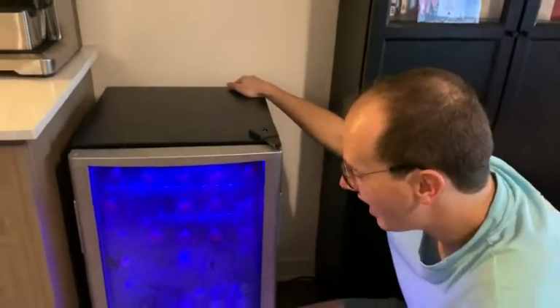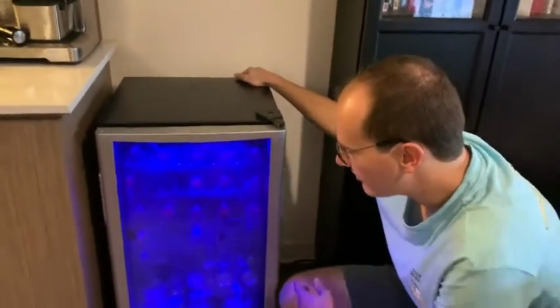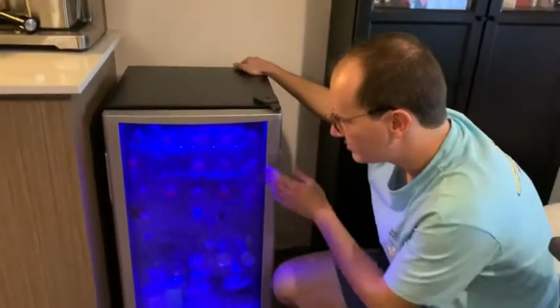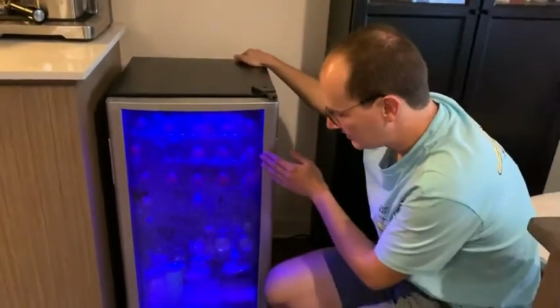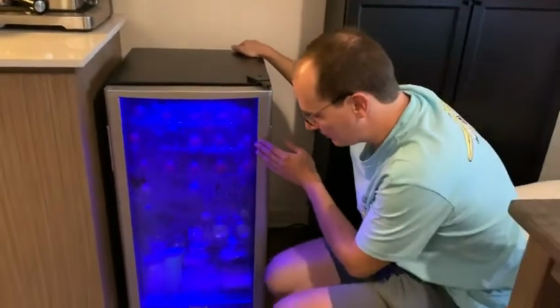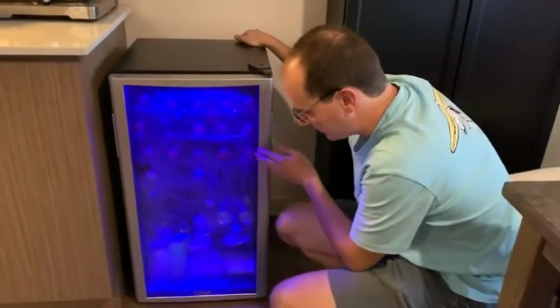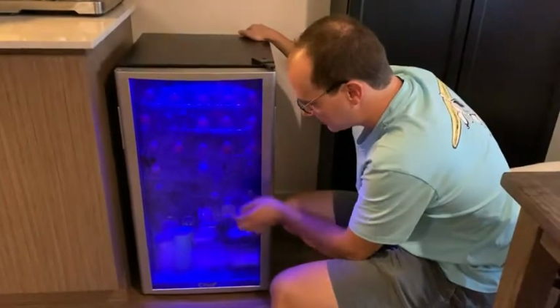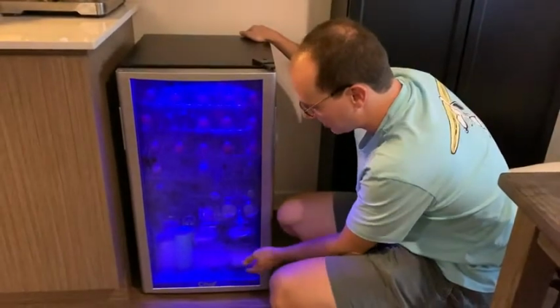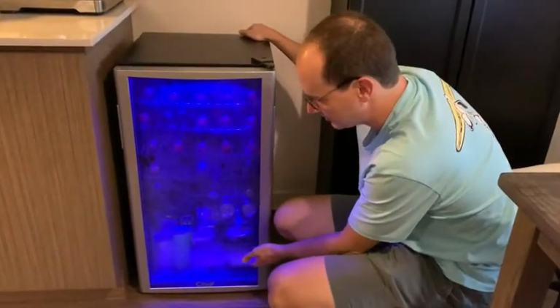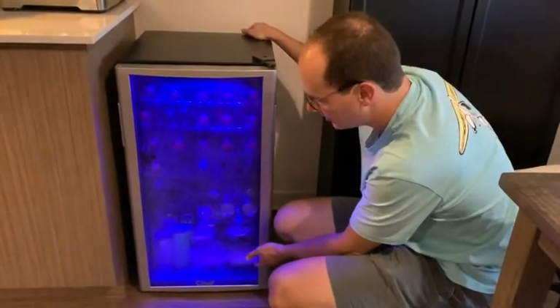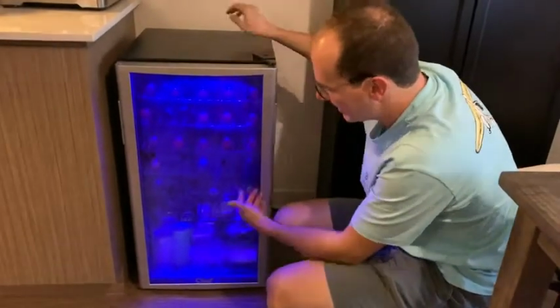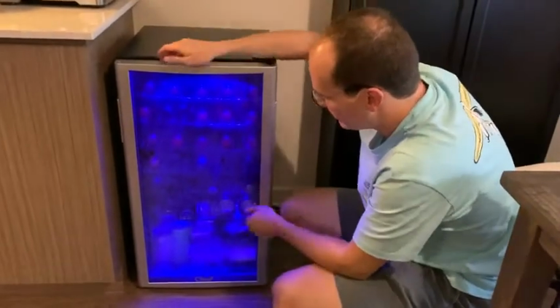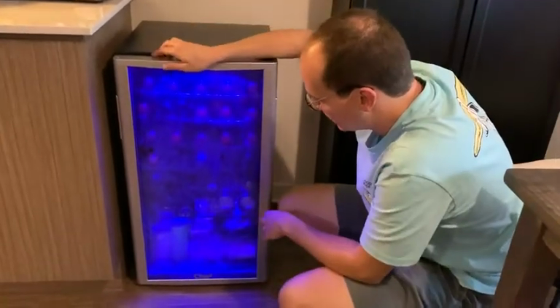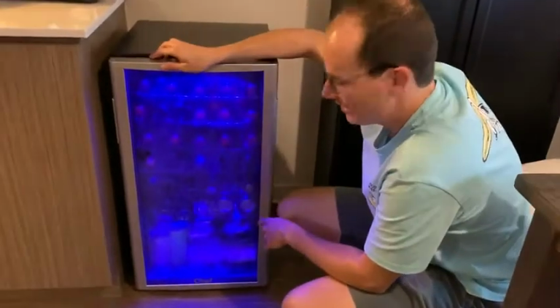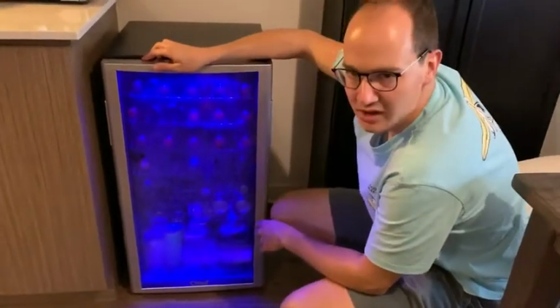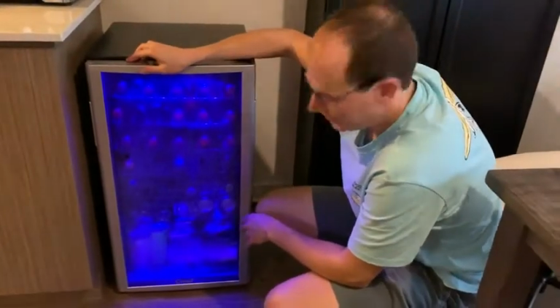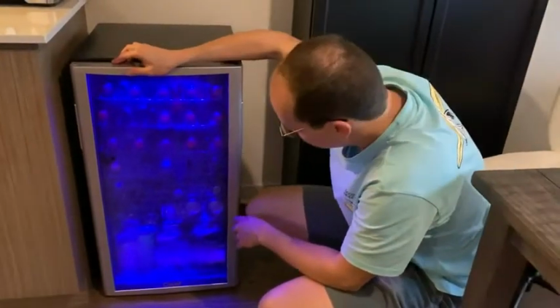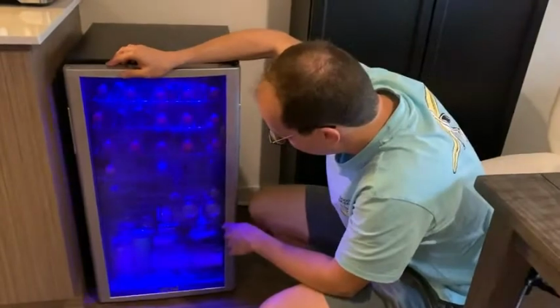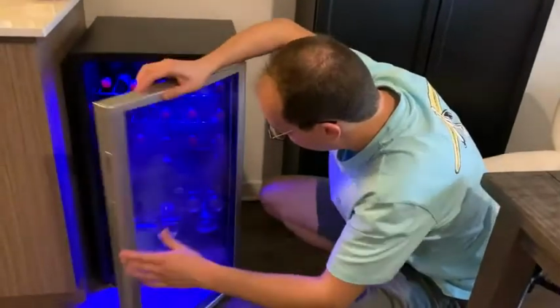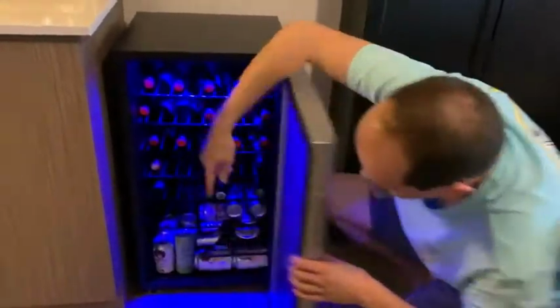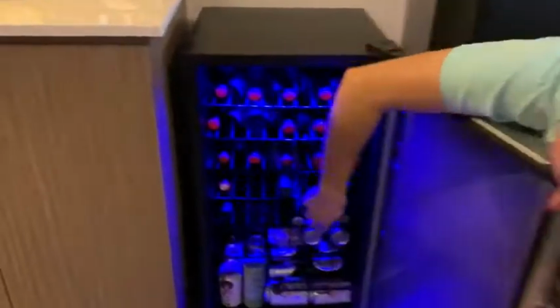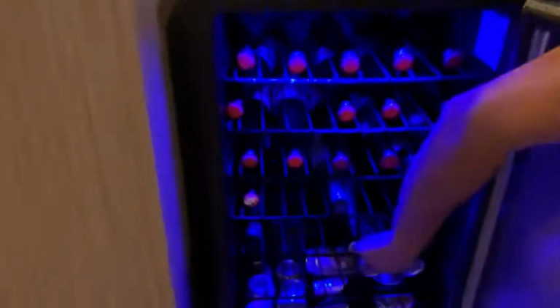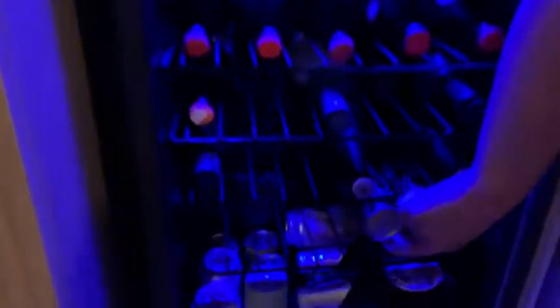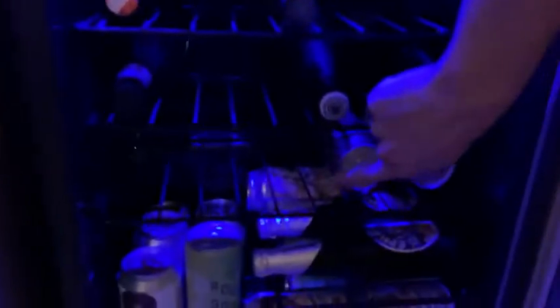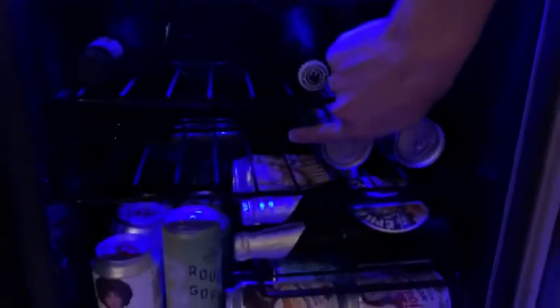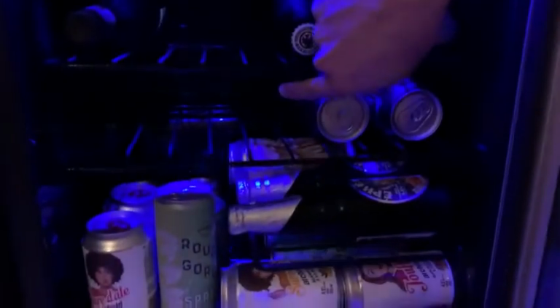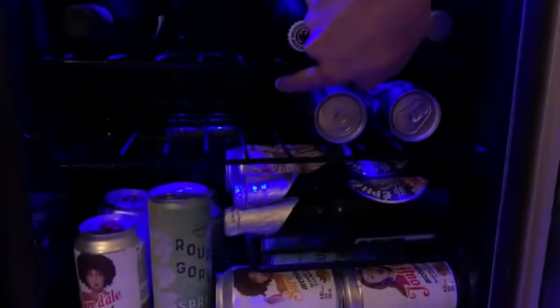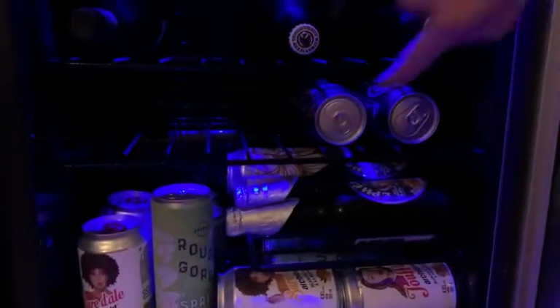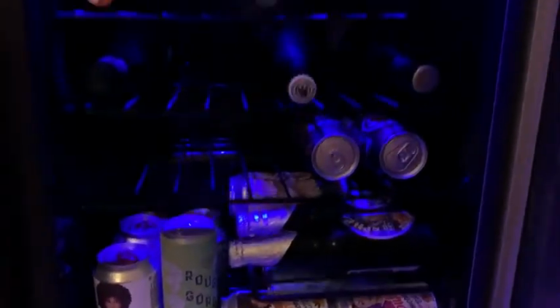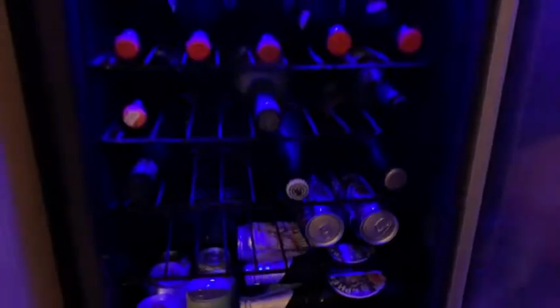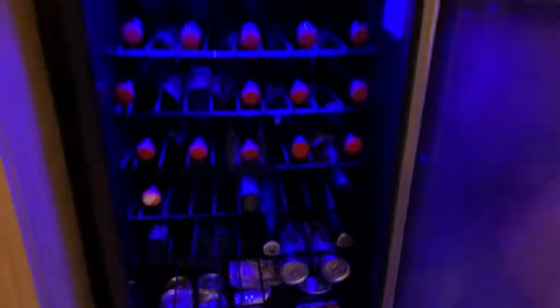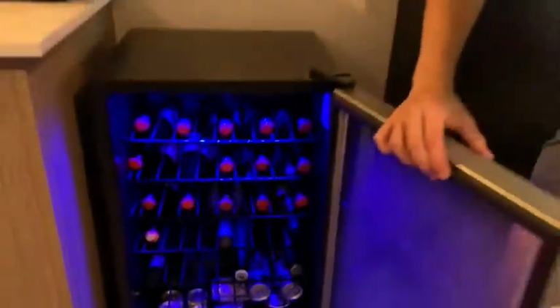However, this unit tends to have a lot of condensation outside the door and even inside. The condensation at the back inside tends to make ice even if the temperature setting is not set at the very minimum.